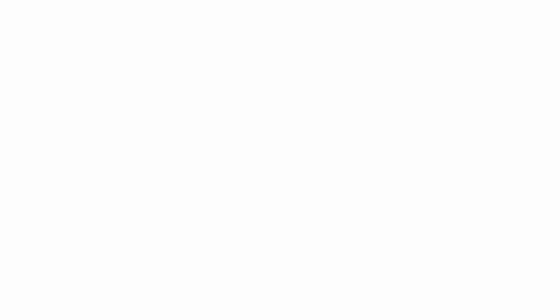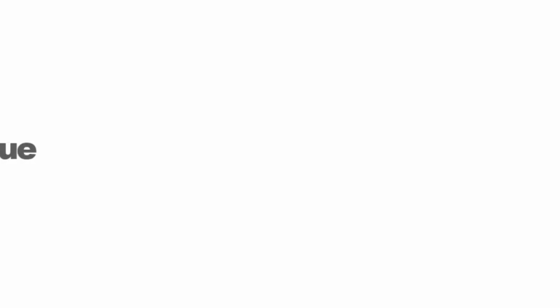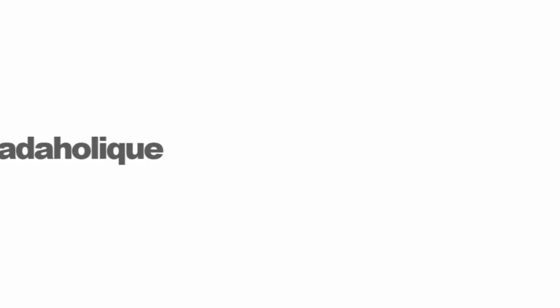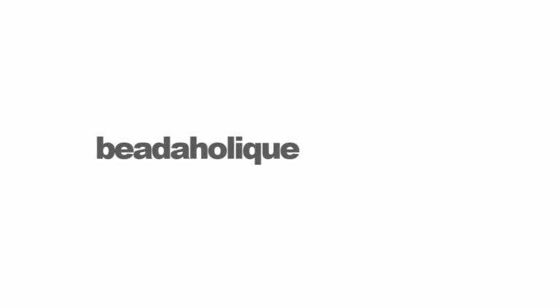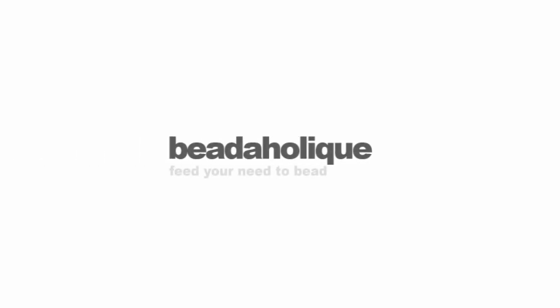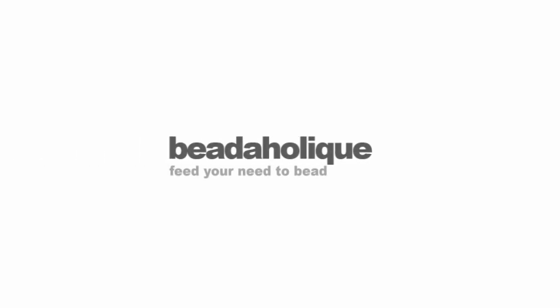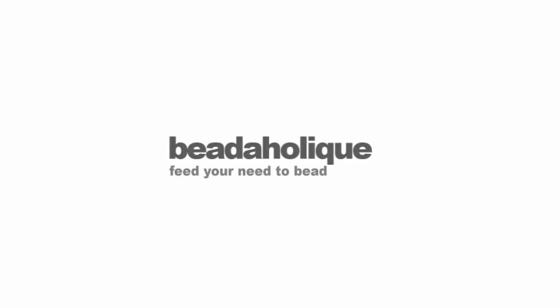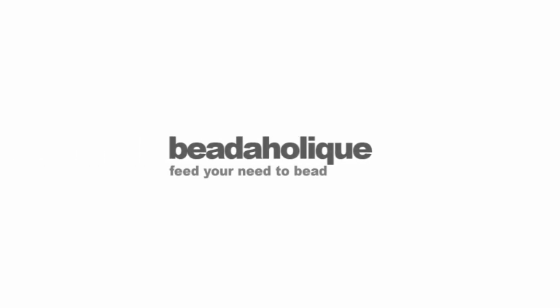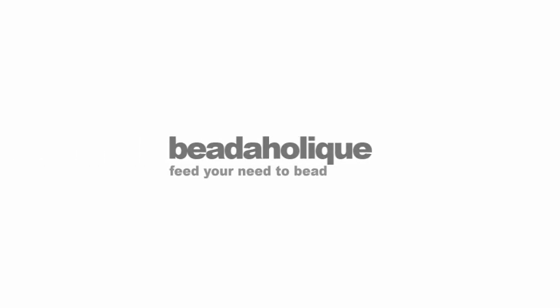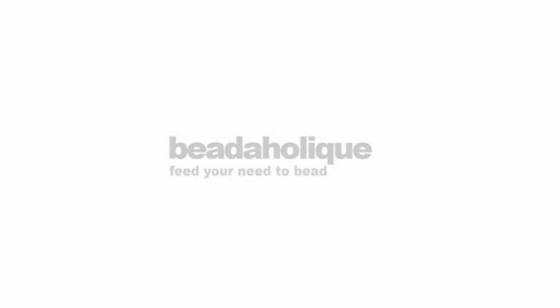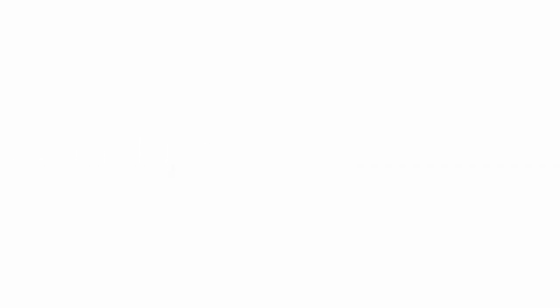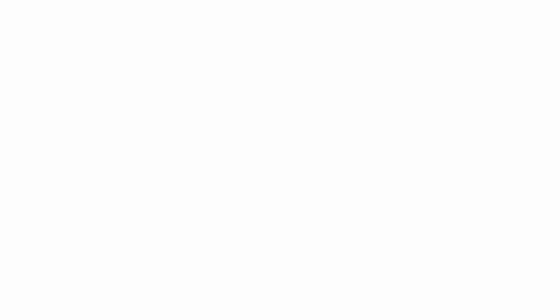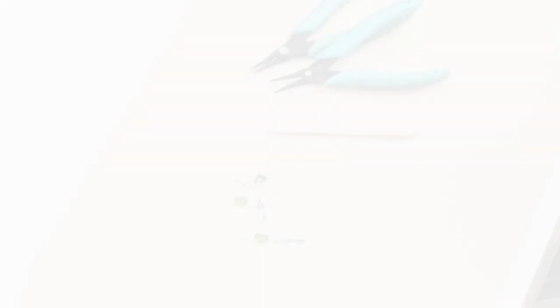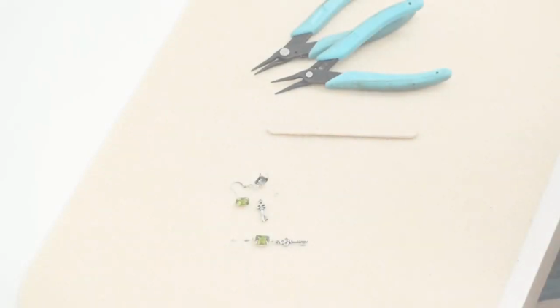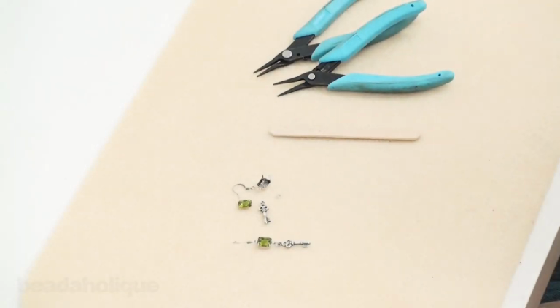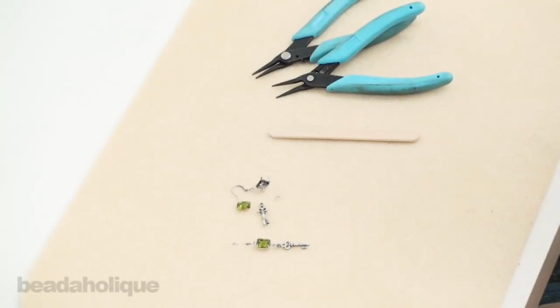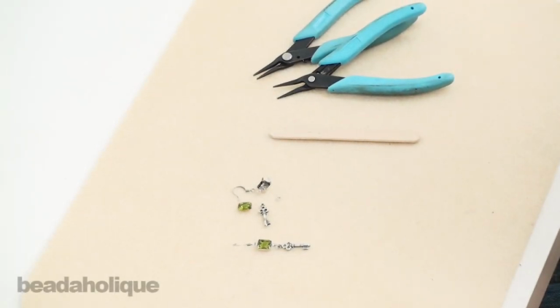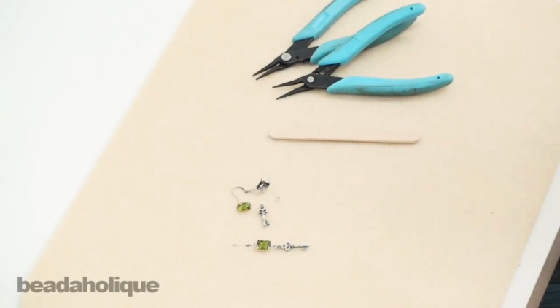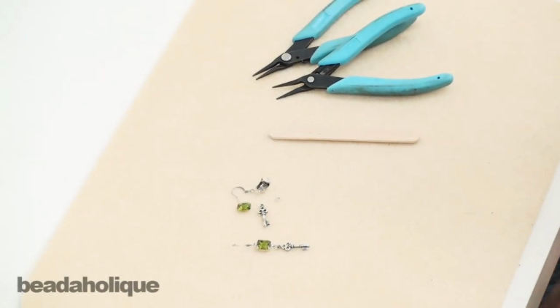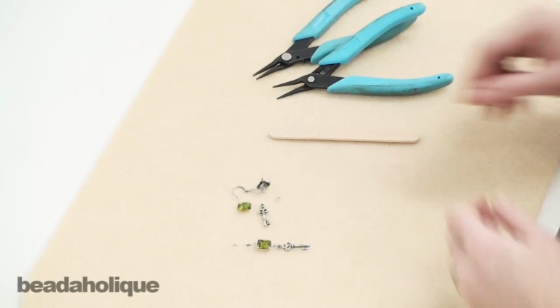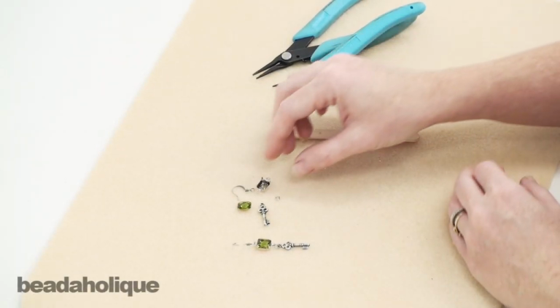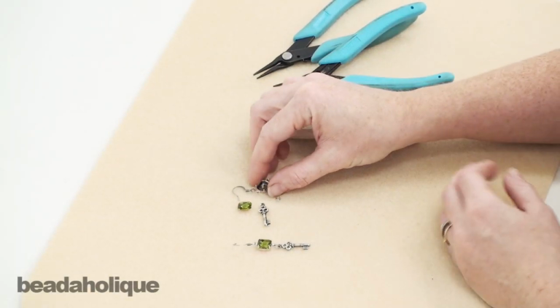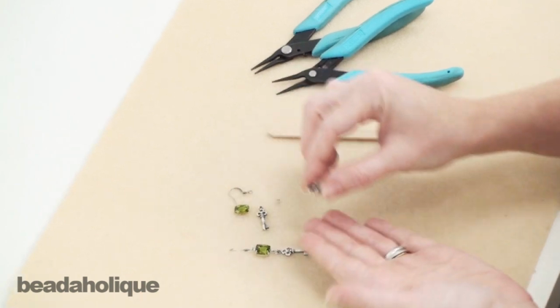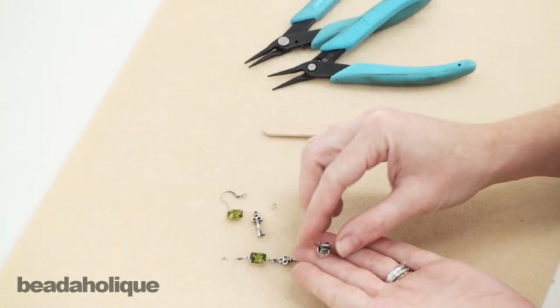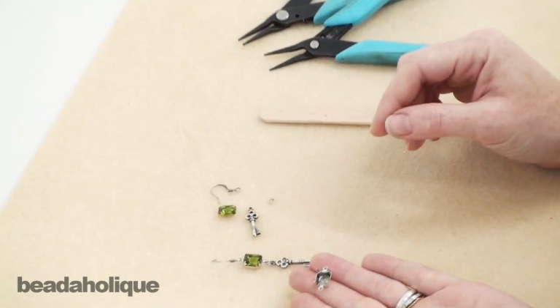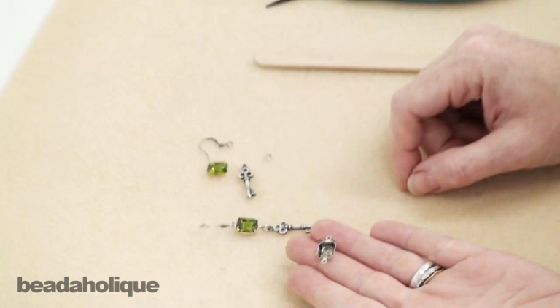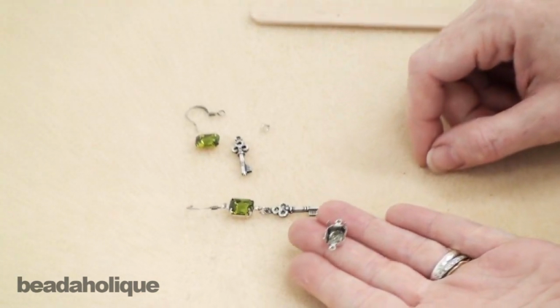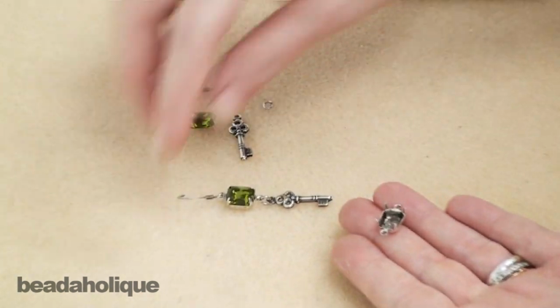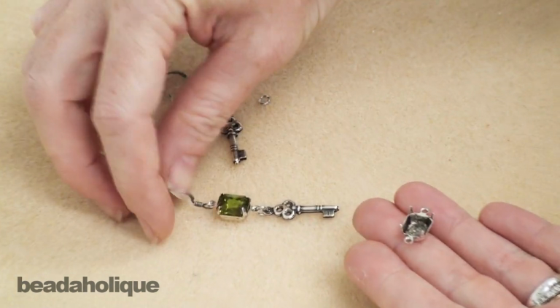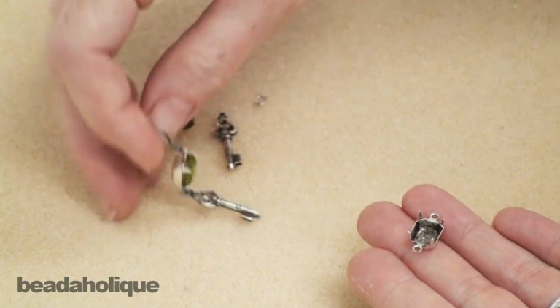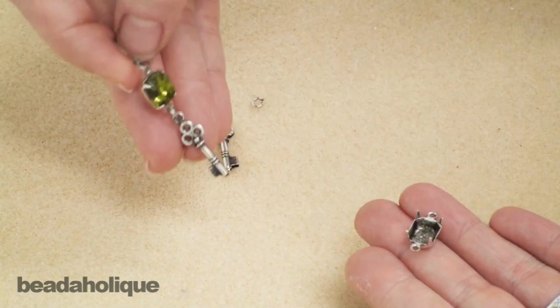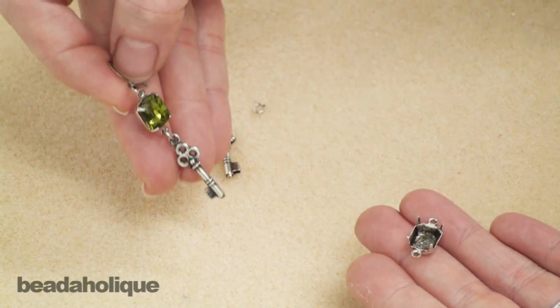Hi, this is Julie with Beadaholique.com and today I want to show you how to use these new prong settings by Nunn Design to make a pretty and elegant earring.